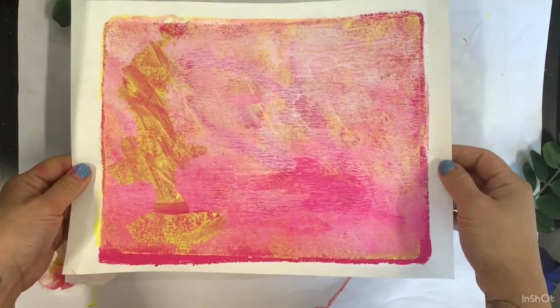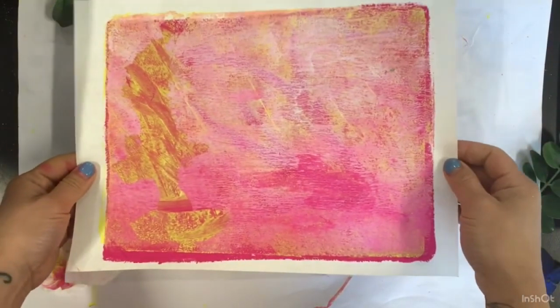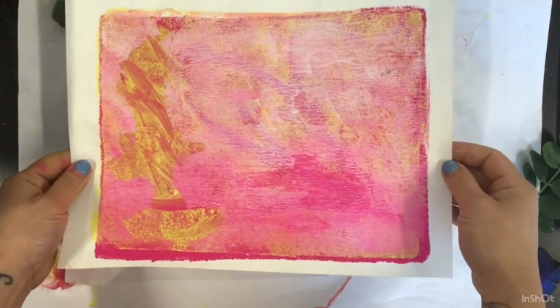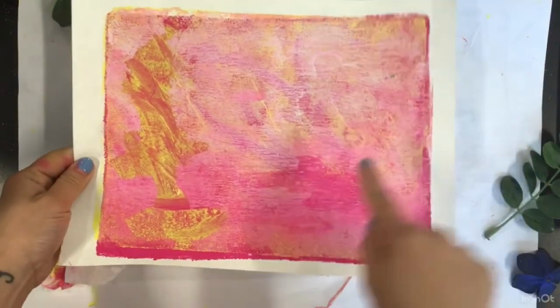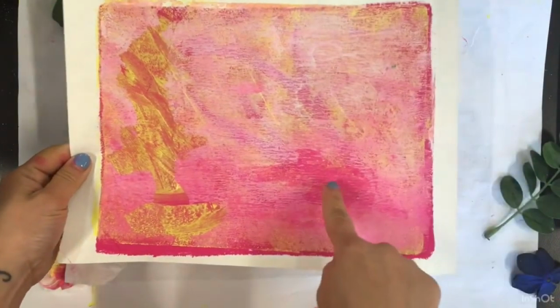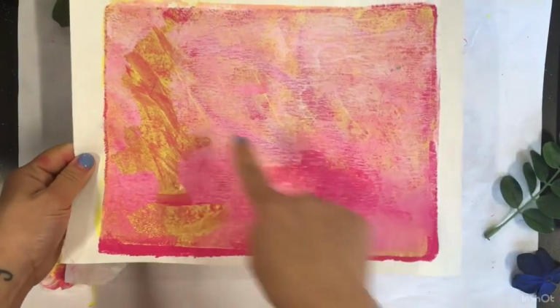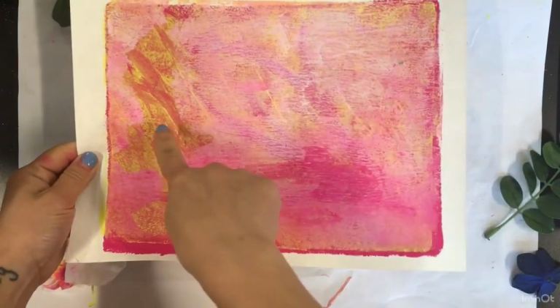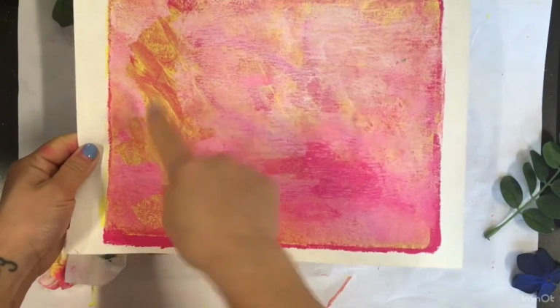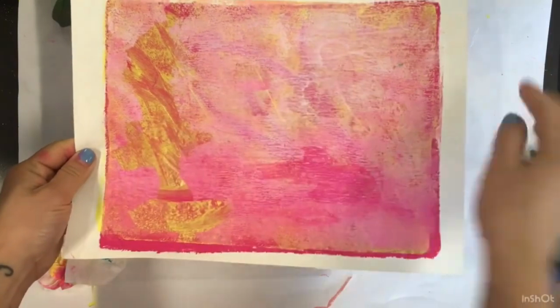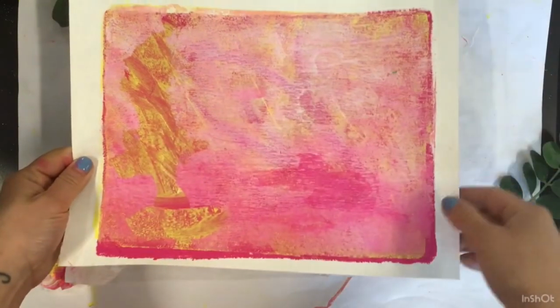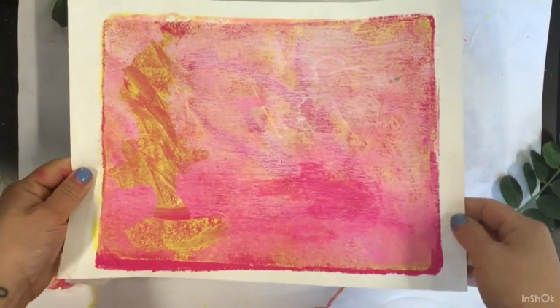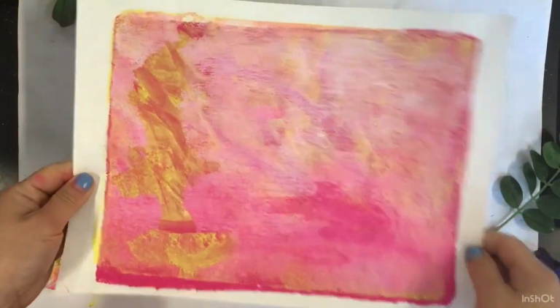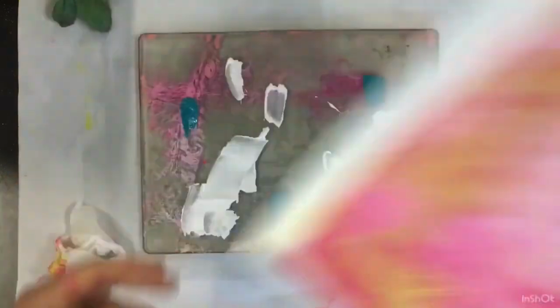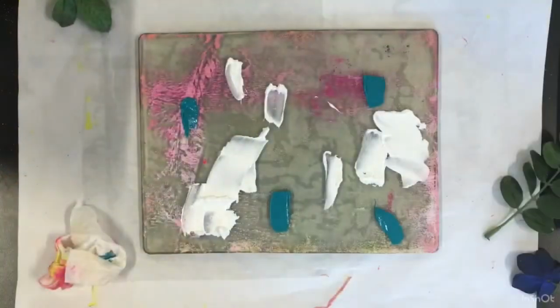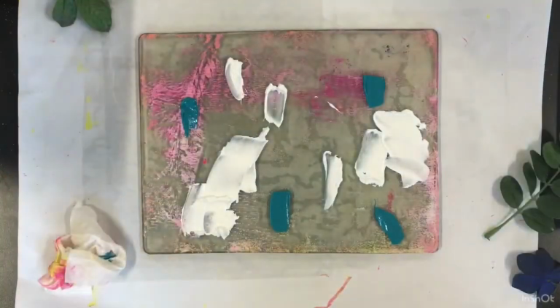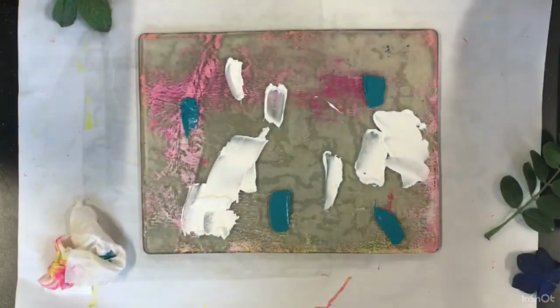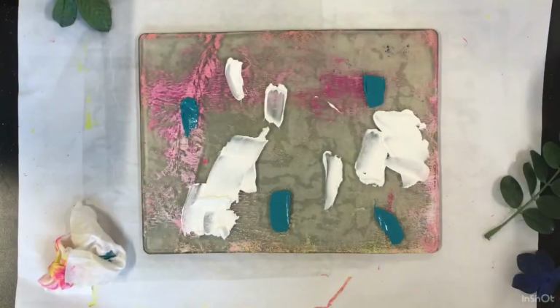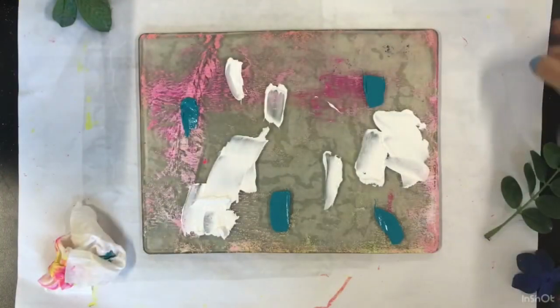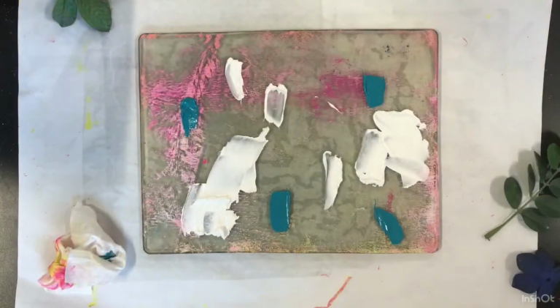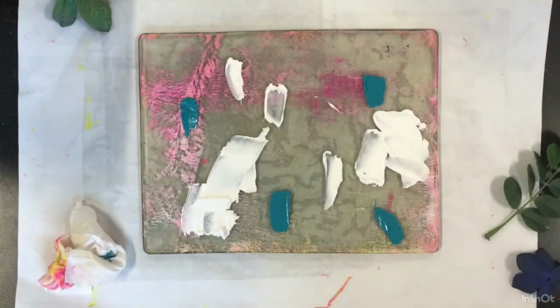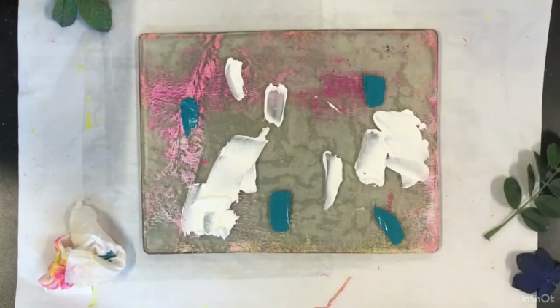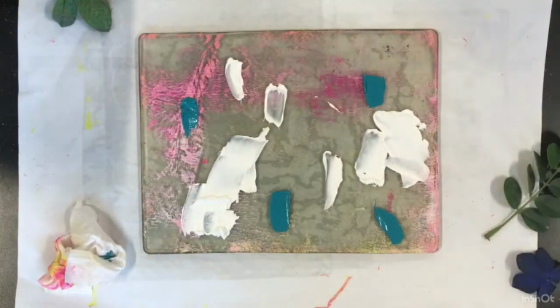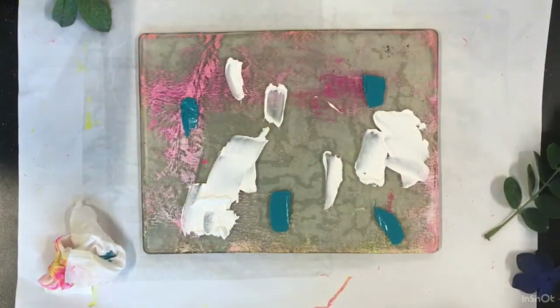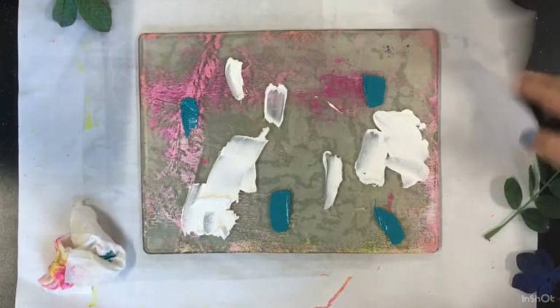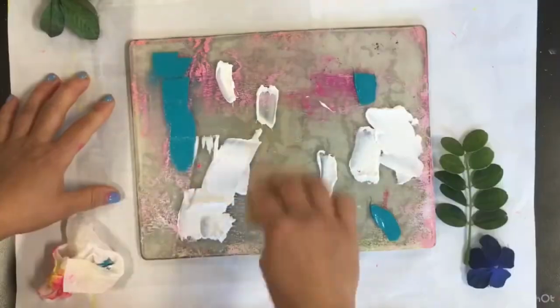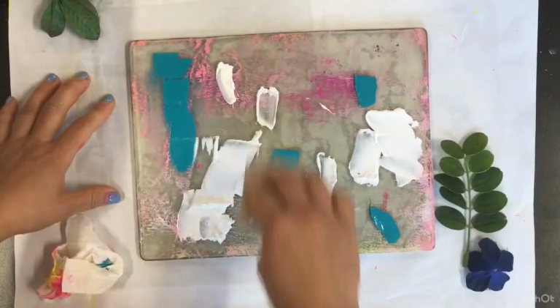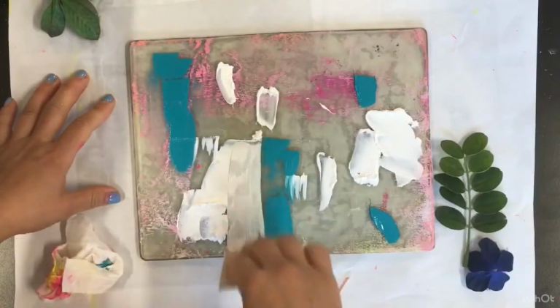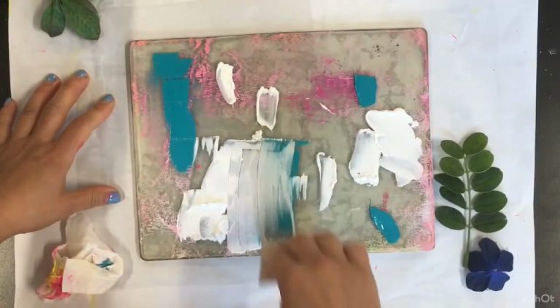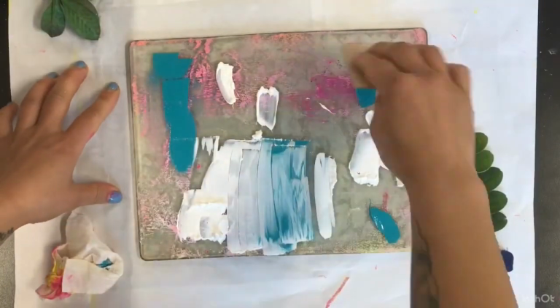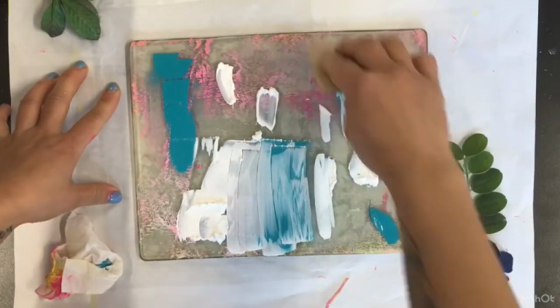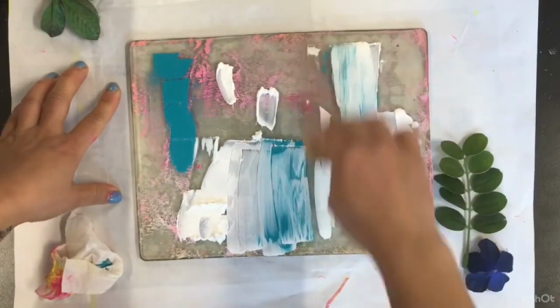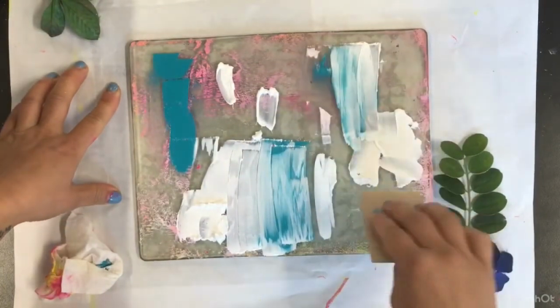My color scheme so far has magenta and yellow and orange. So I'm opting to do a complementary color scheme, and I'm using this cyan with white.